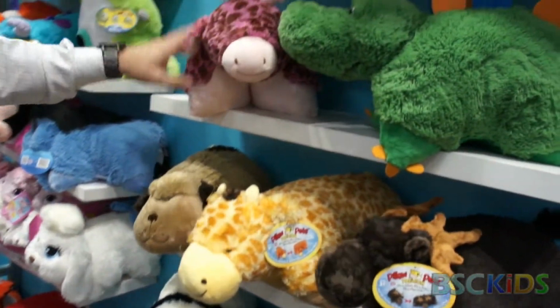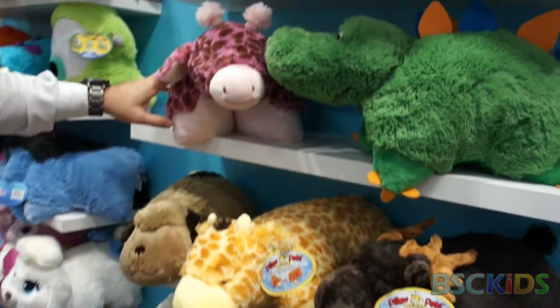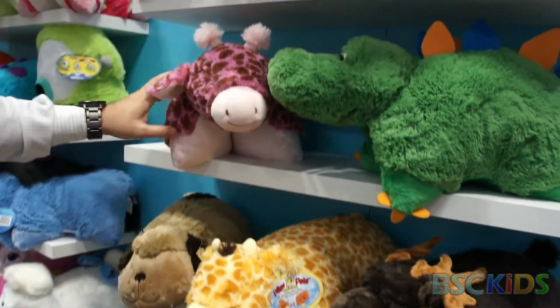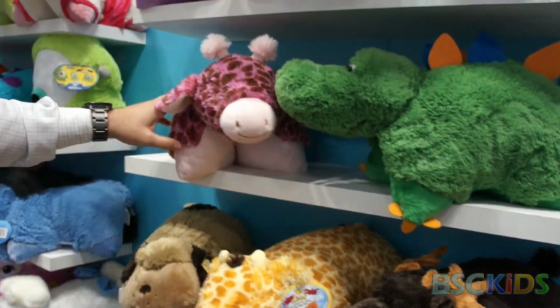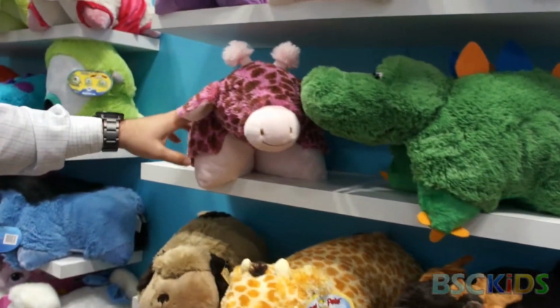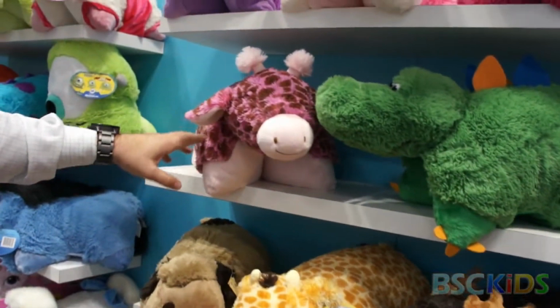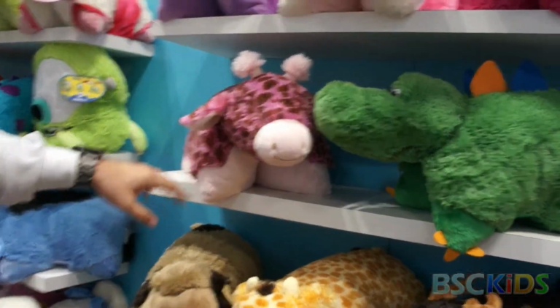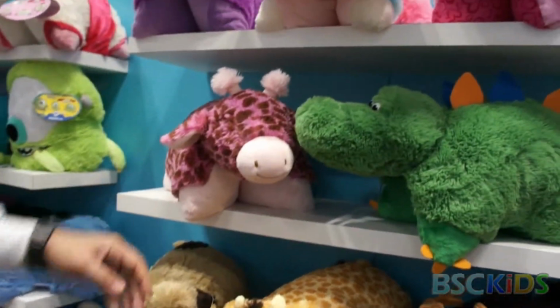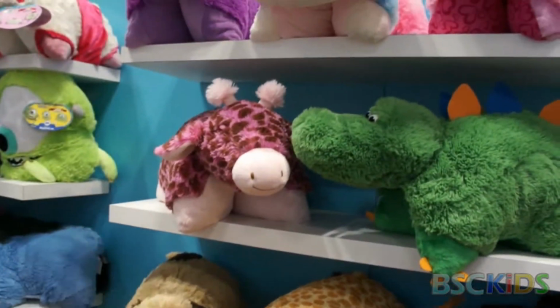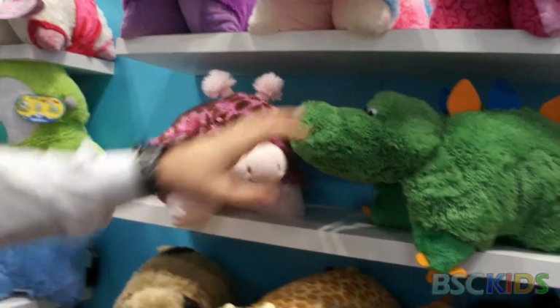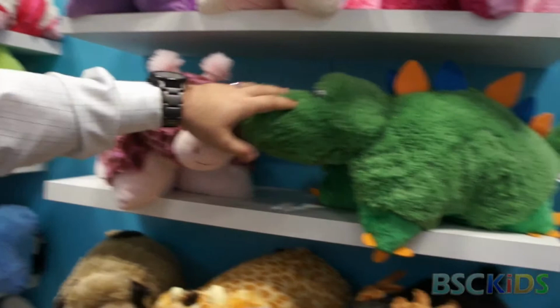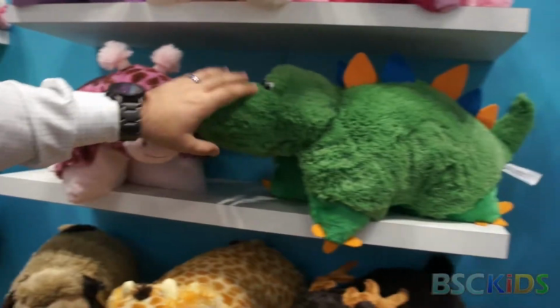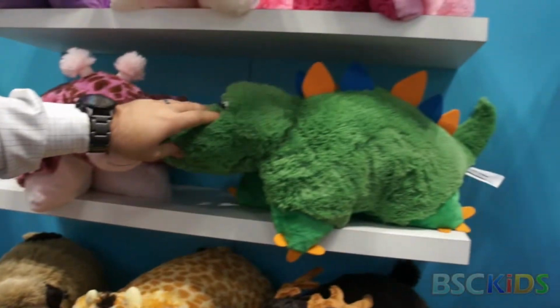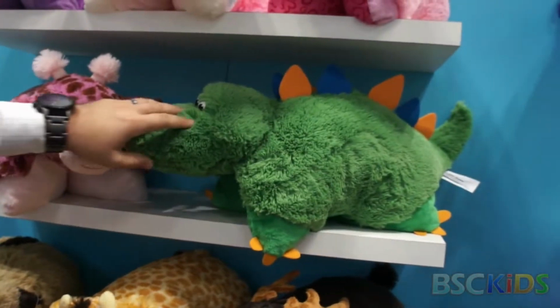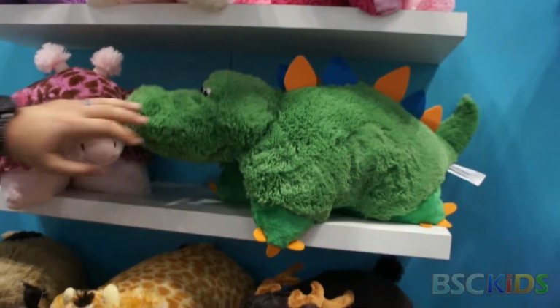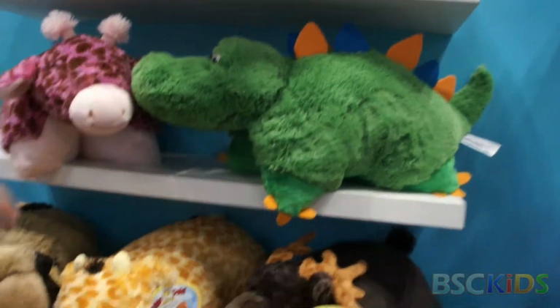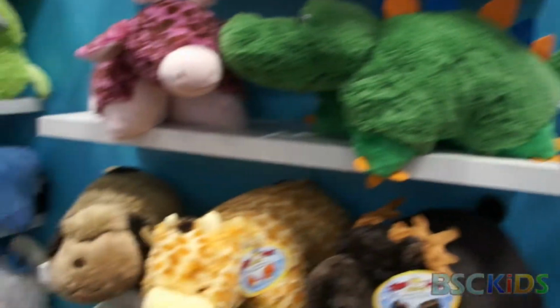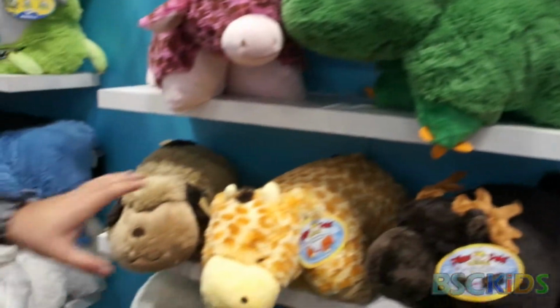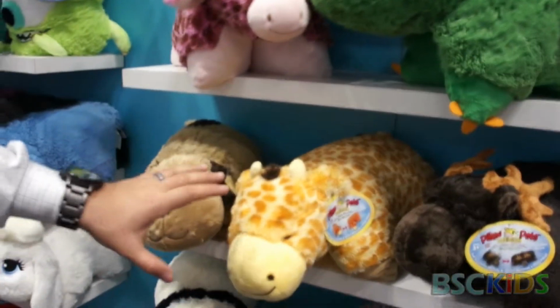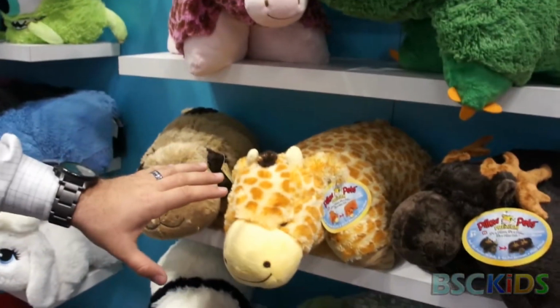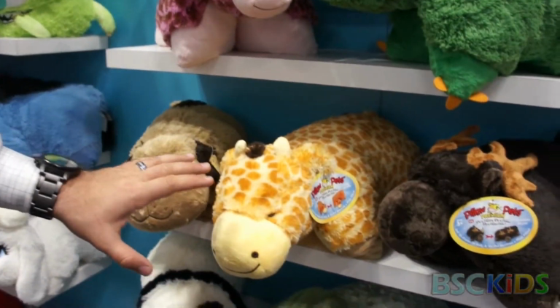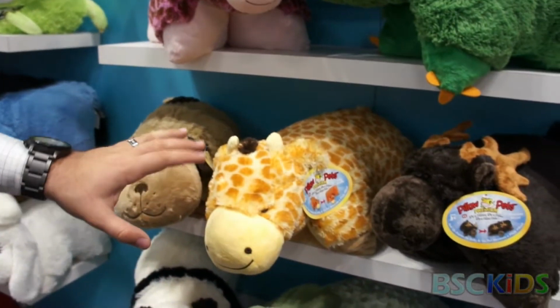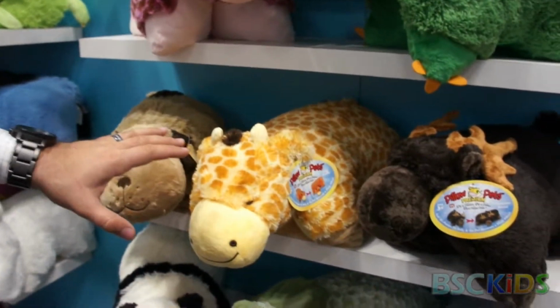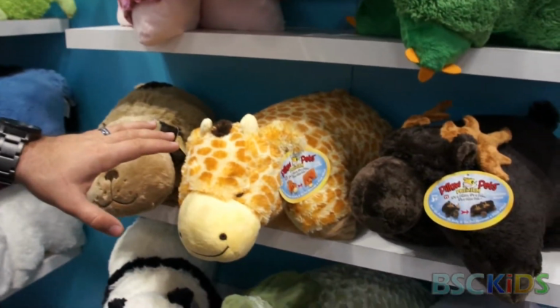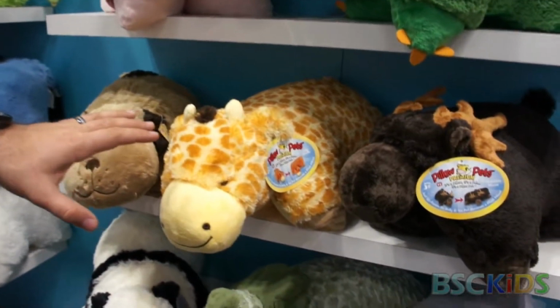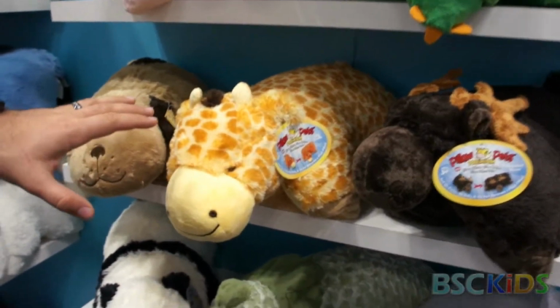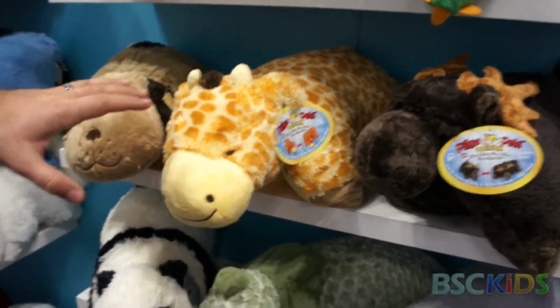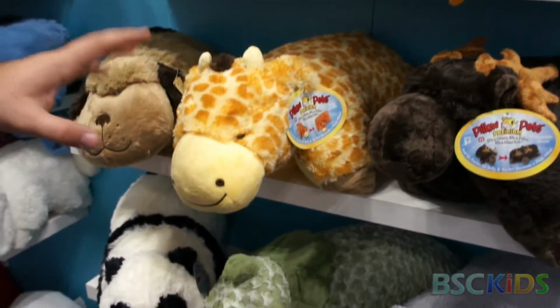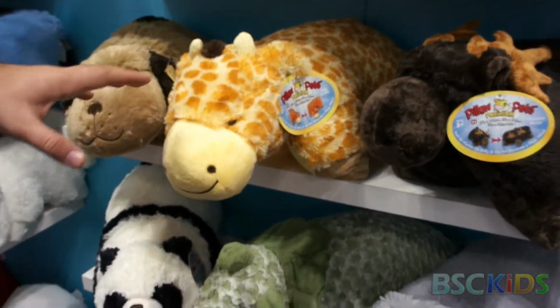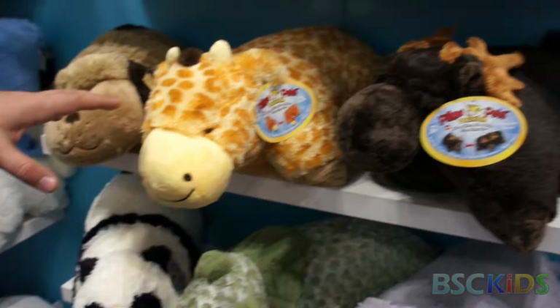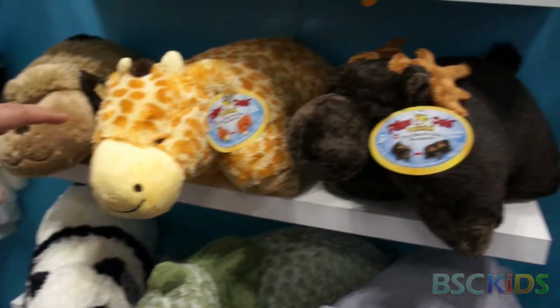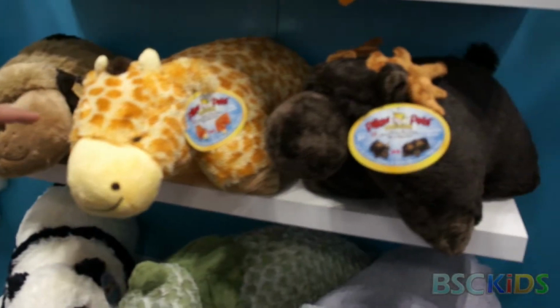The giraffe is new, and then the dinosaur. These are some of the very original styles that are still popular today.